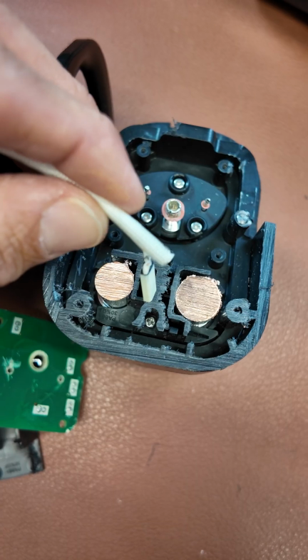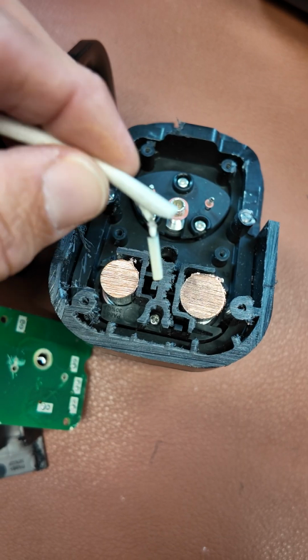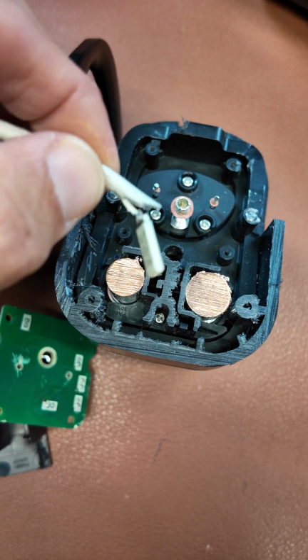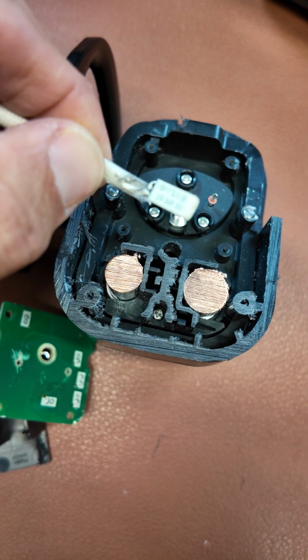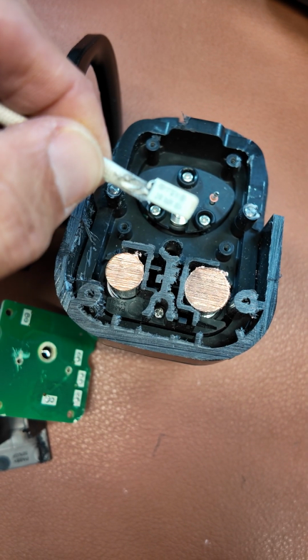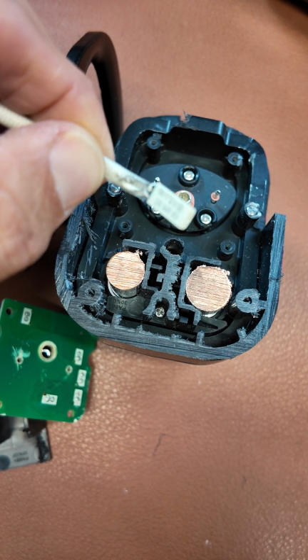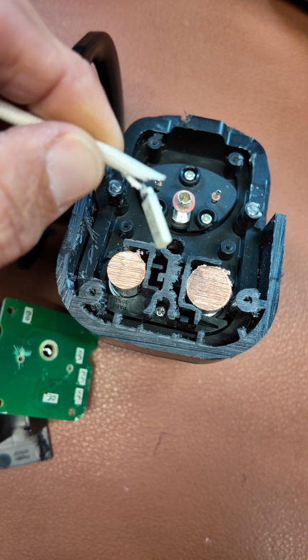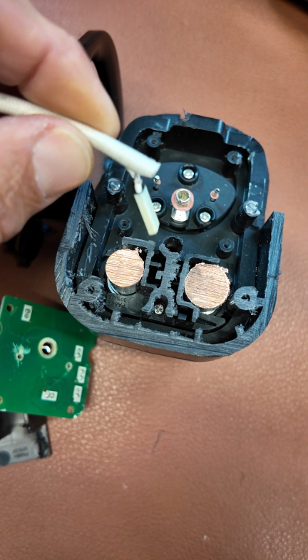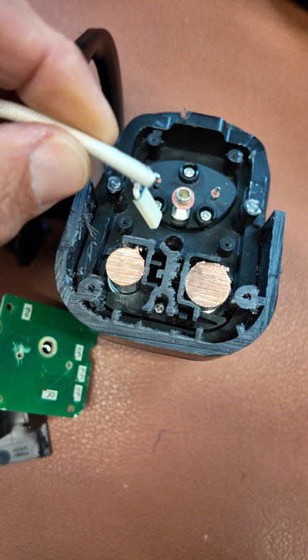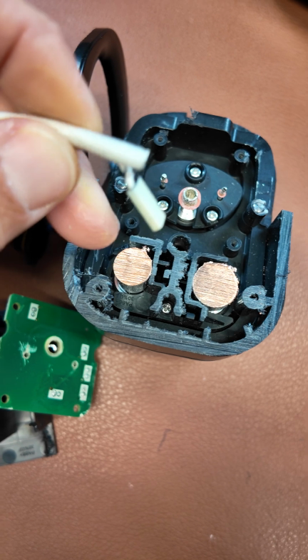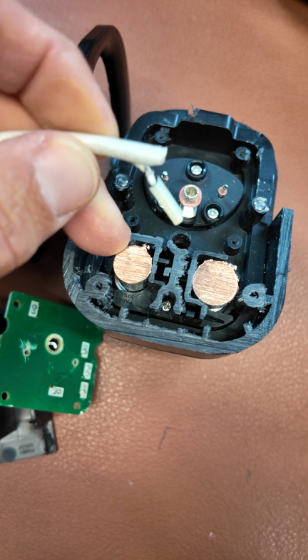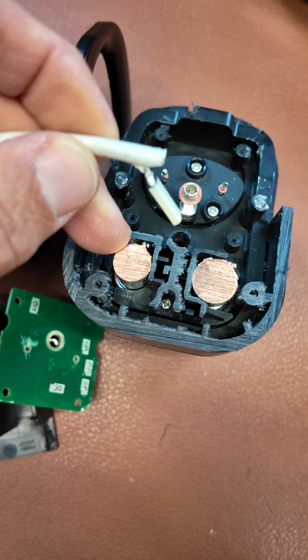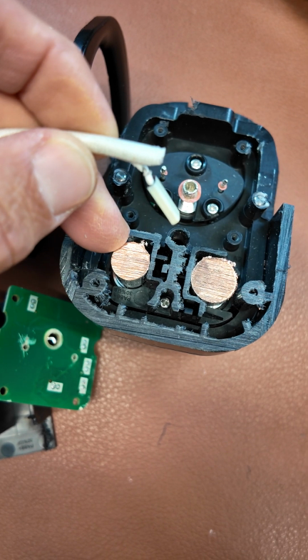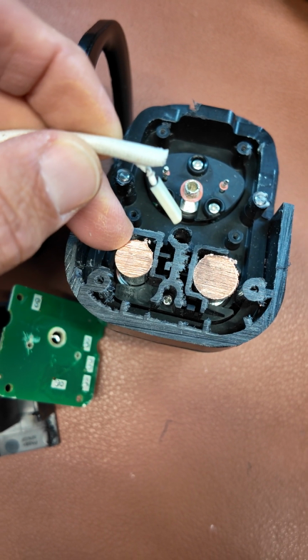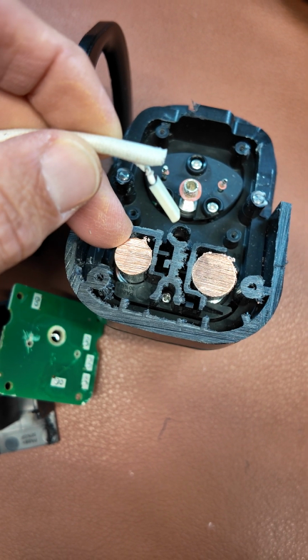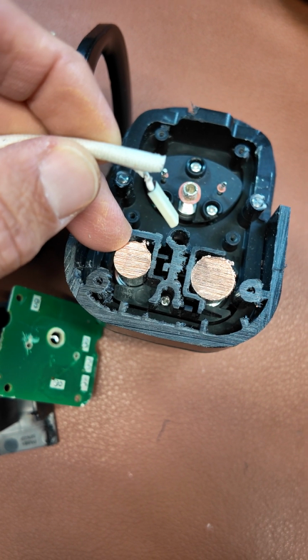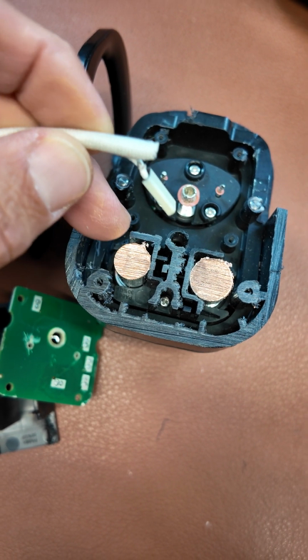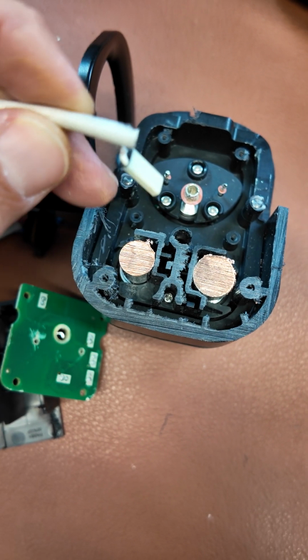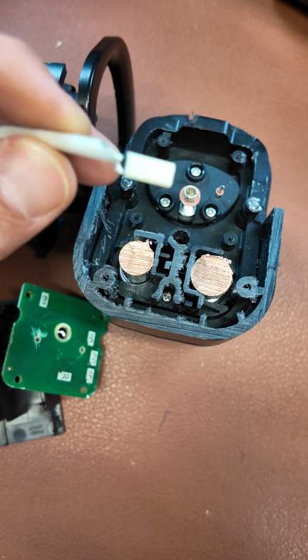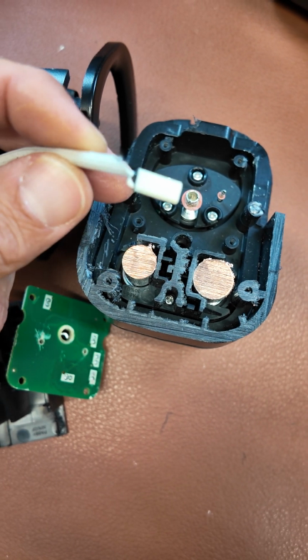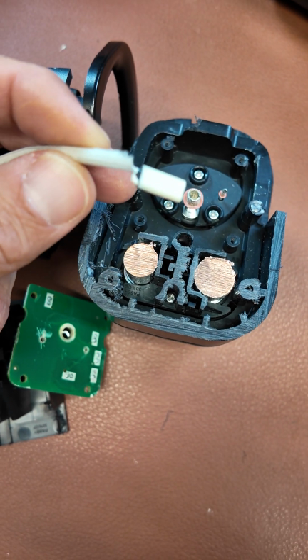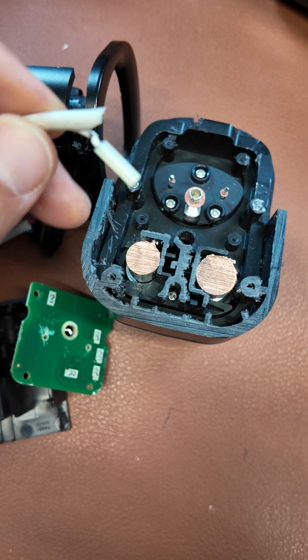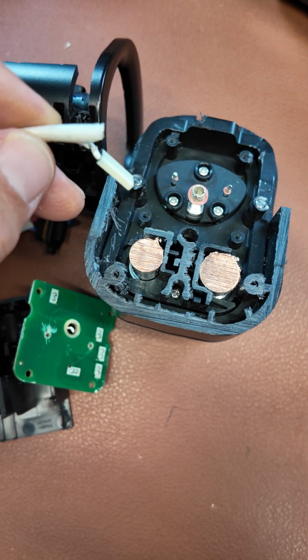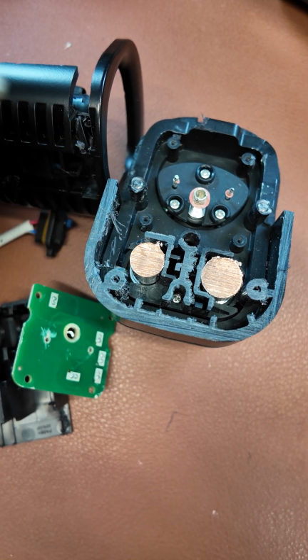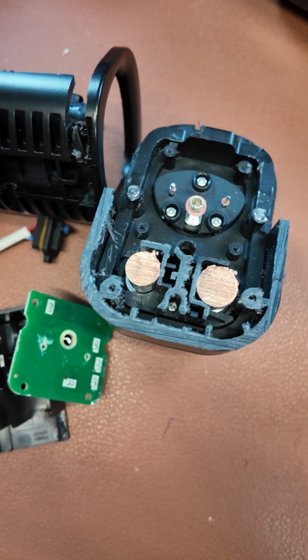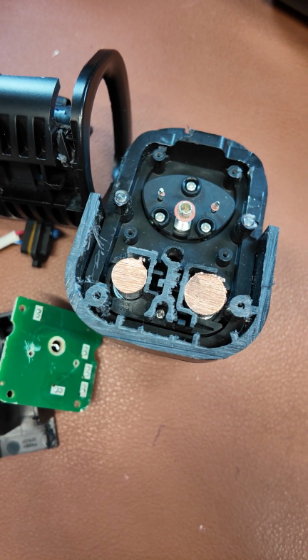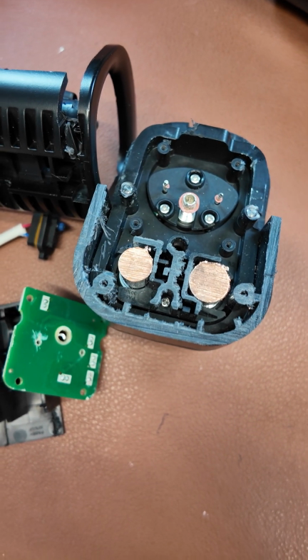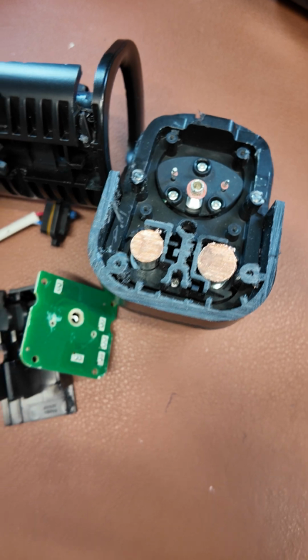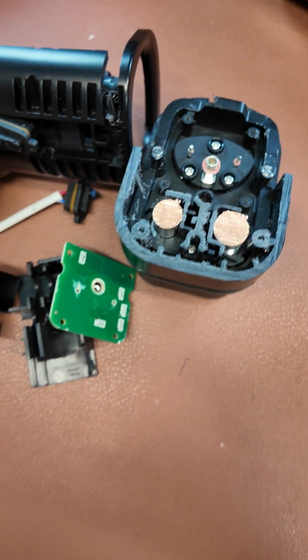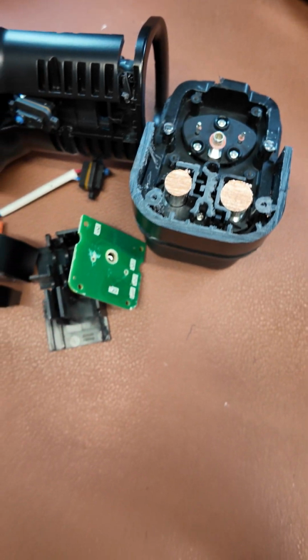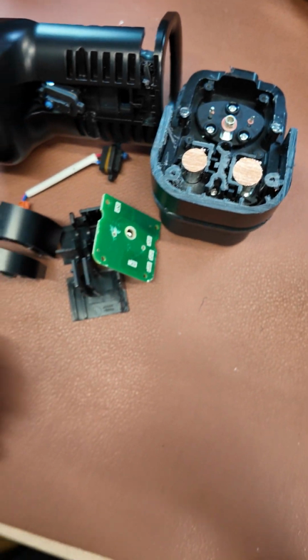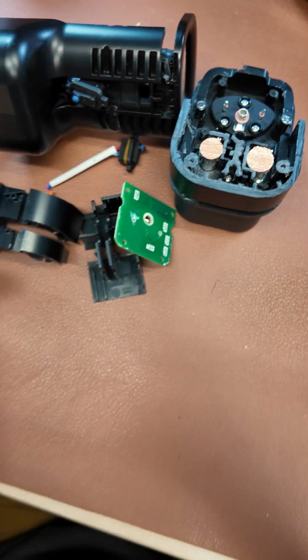The adapters also use small thermal switches like this one — they're jammed right in the cavity next to the DC pin. When this gets too hot, it opens the circuit and tells the vehicle and the charger to stop charging.